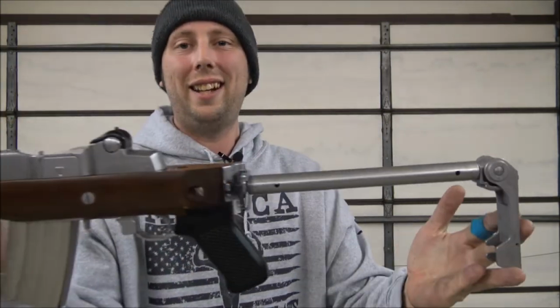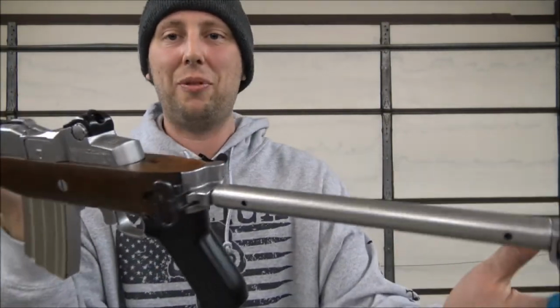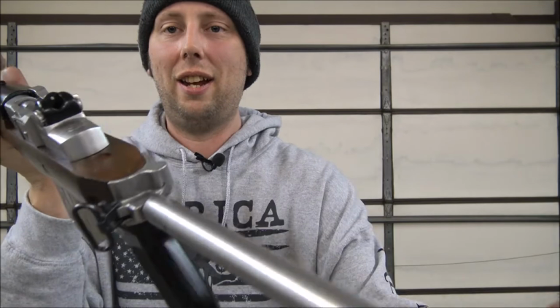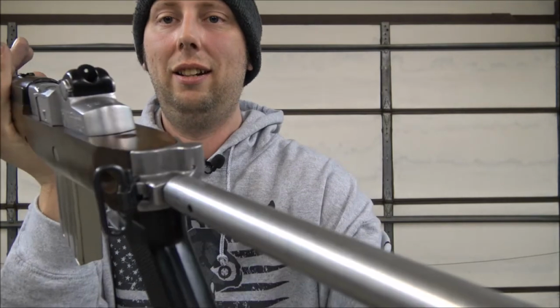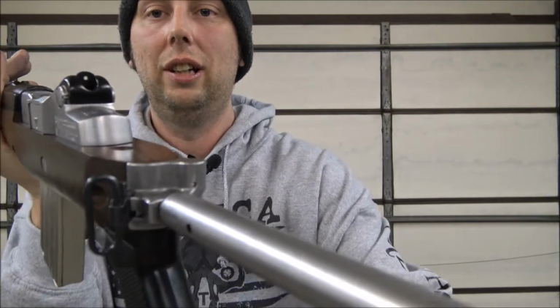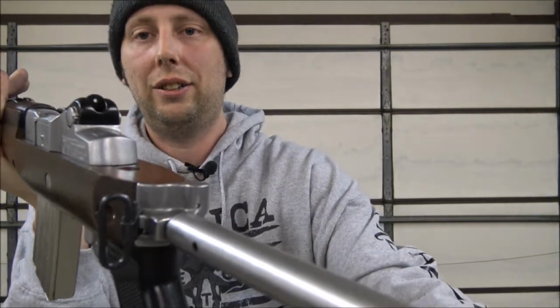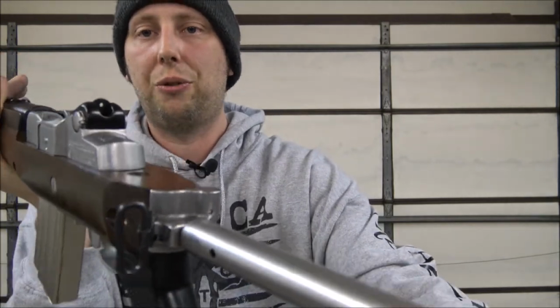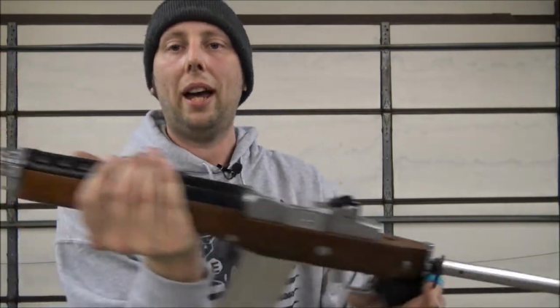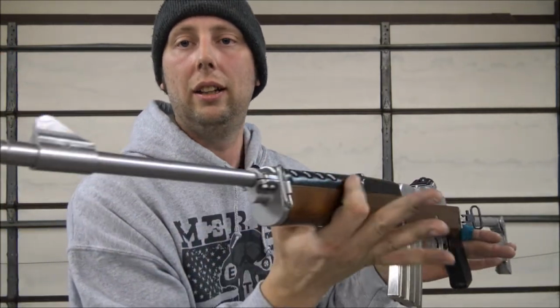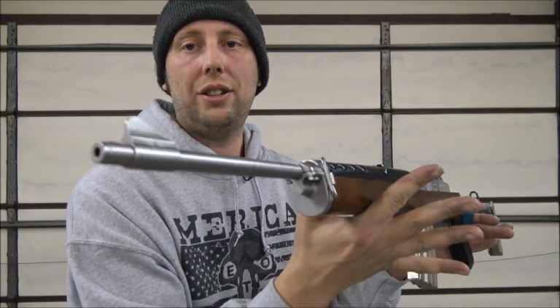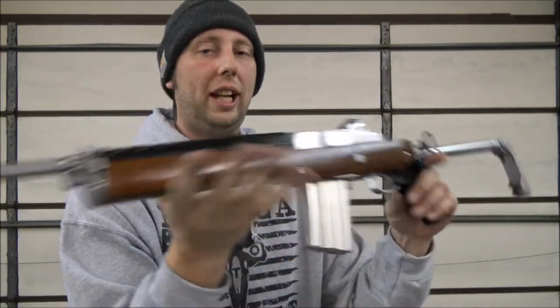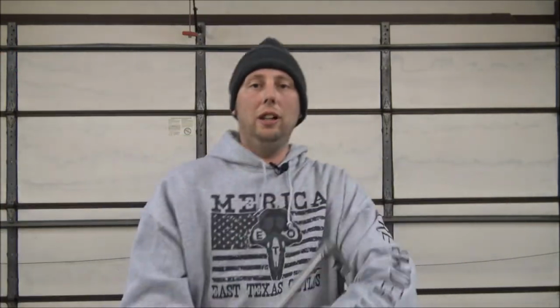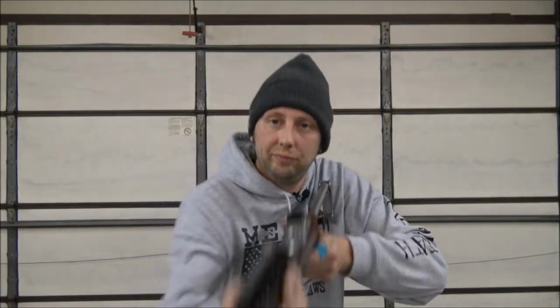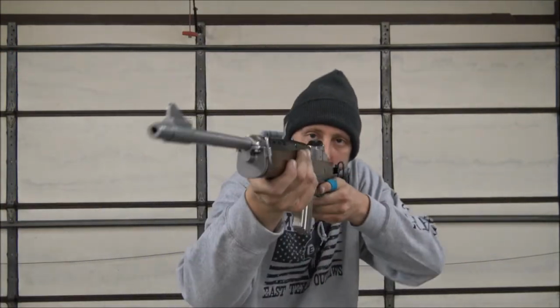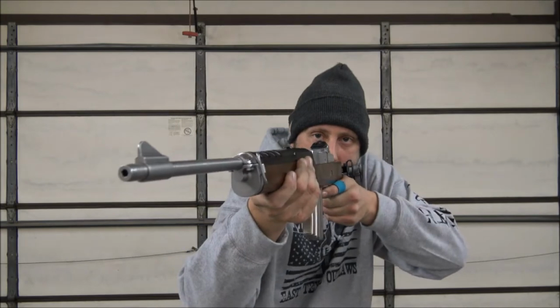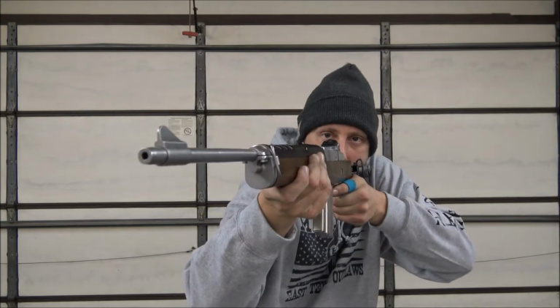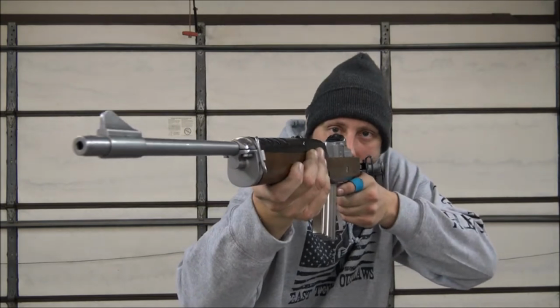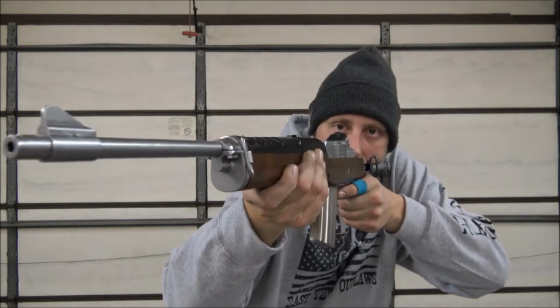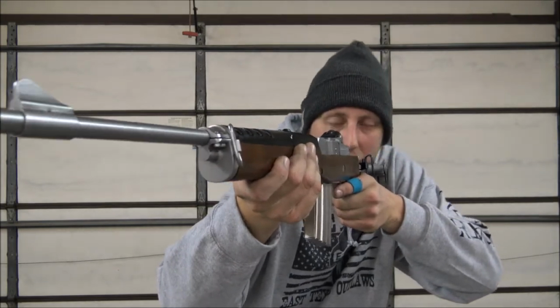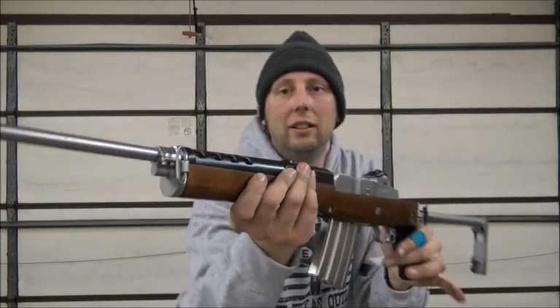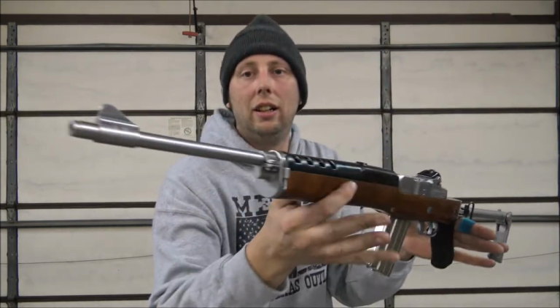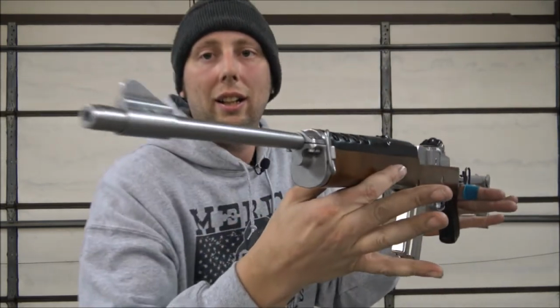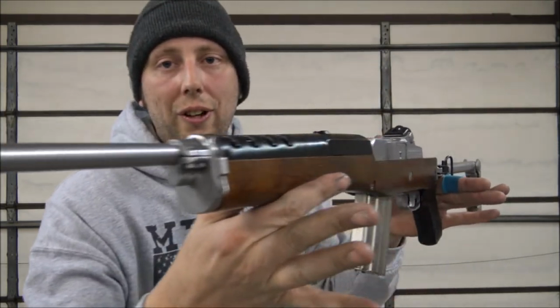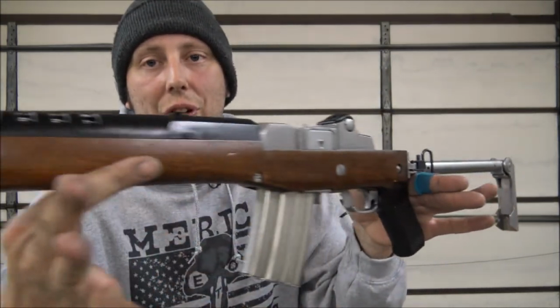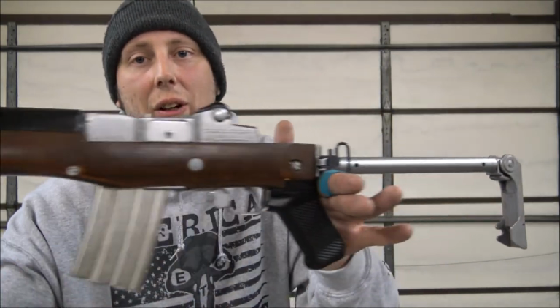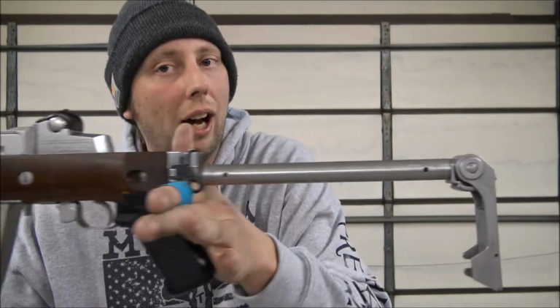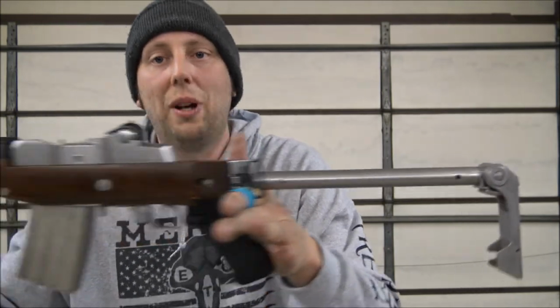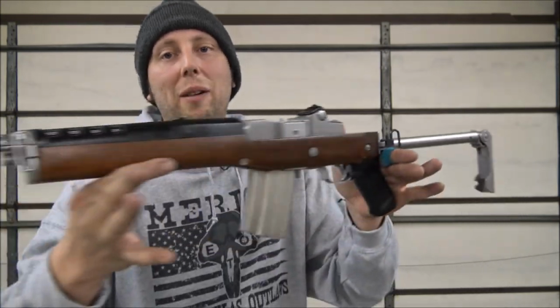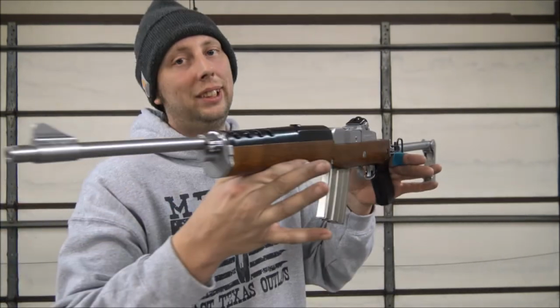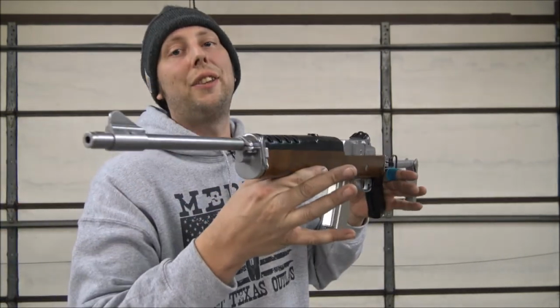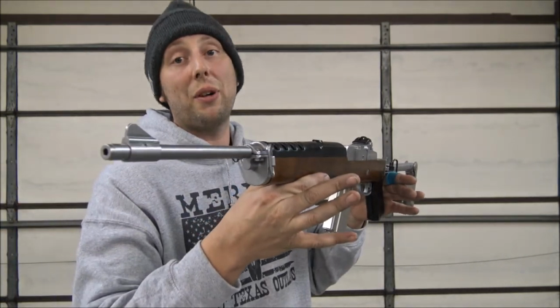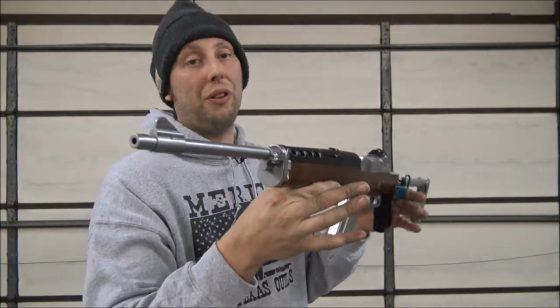It has peep sights — a ghost ring in the back and a standard blade in the front. Man, if you're not in love with this thing right now as much as I am, there's something wrong with you.